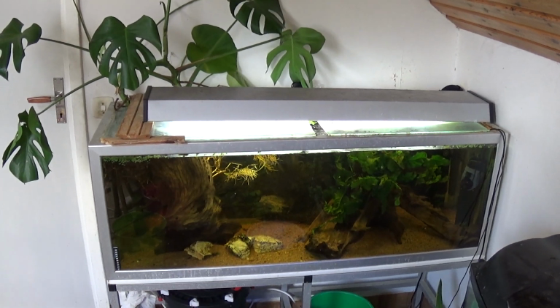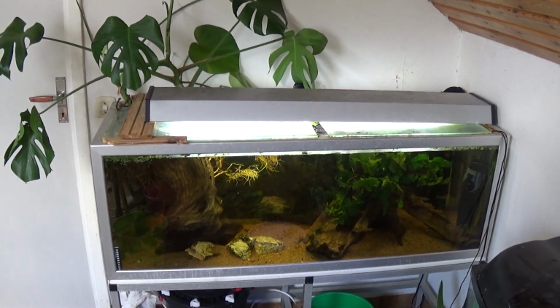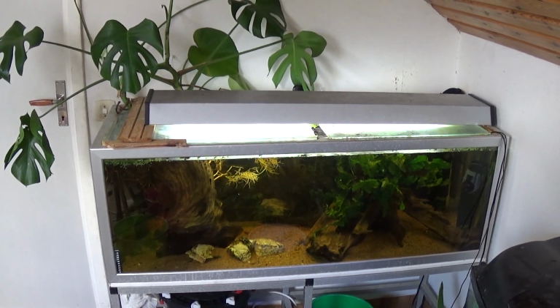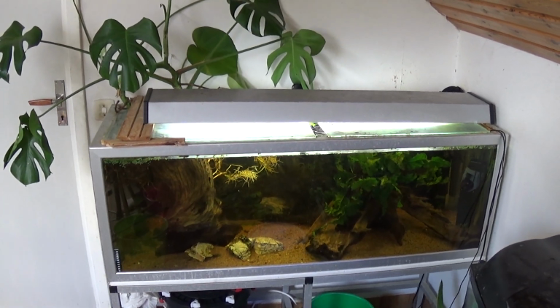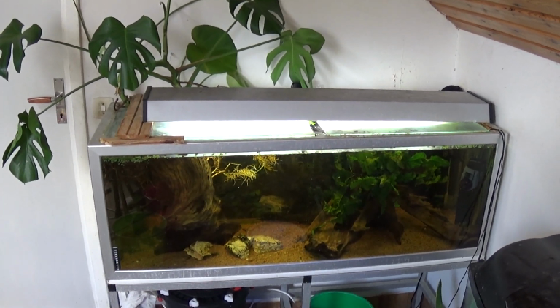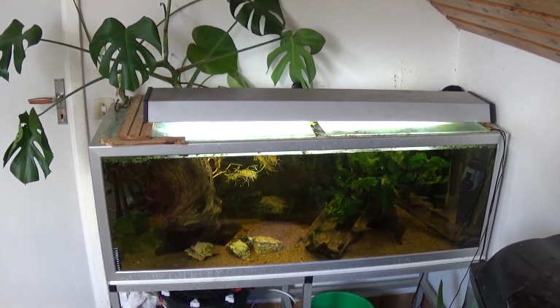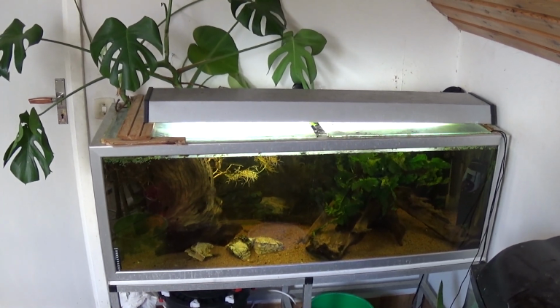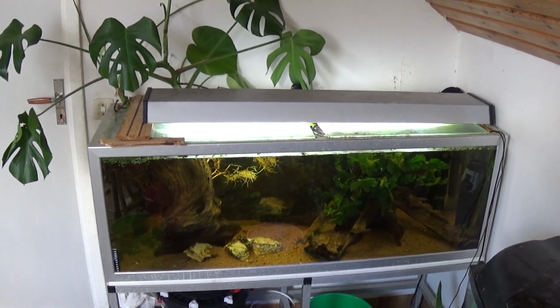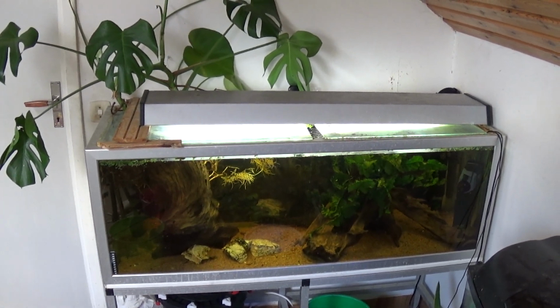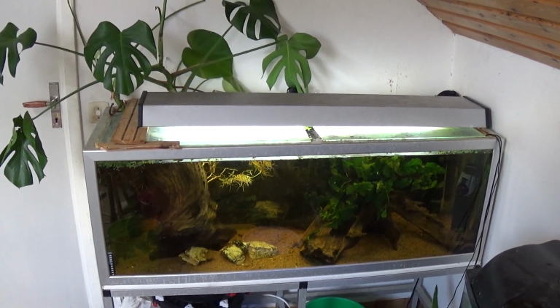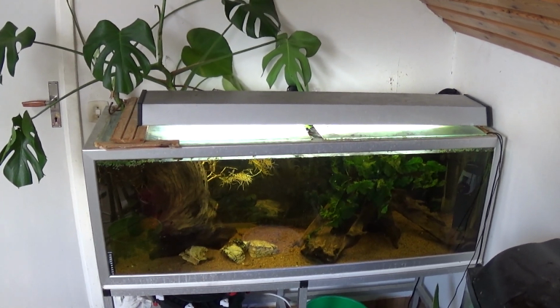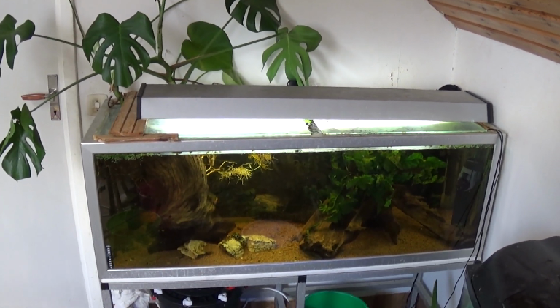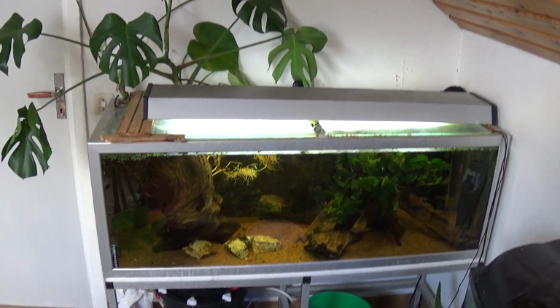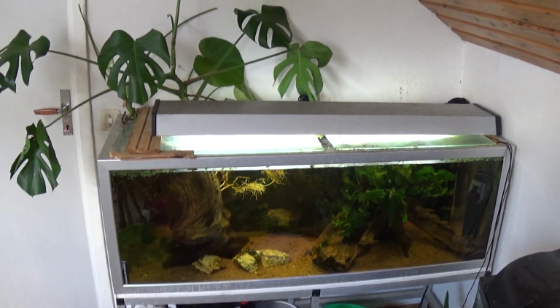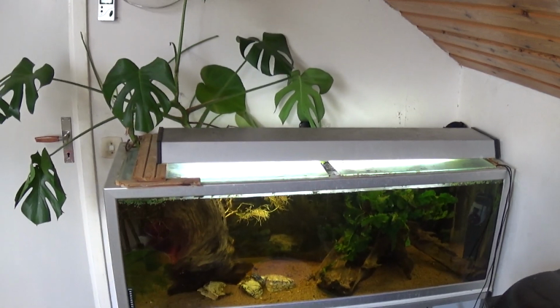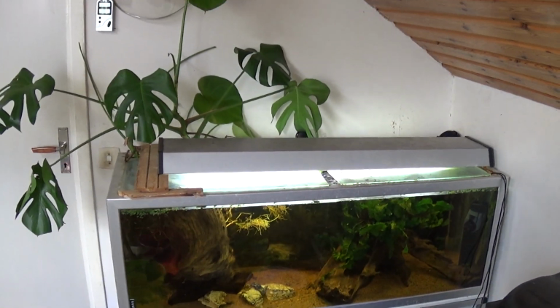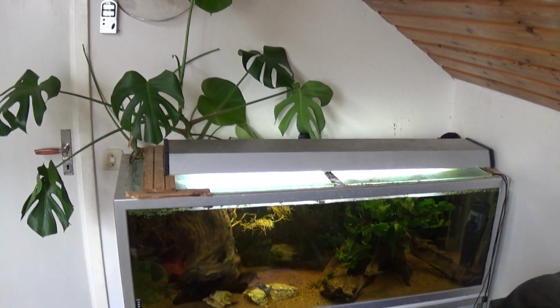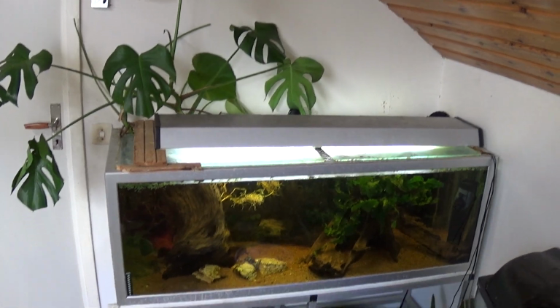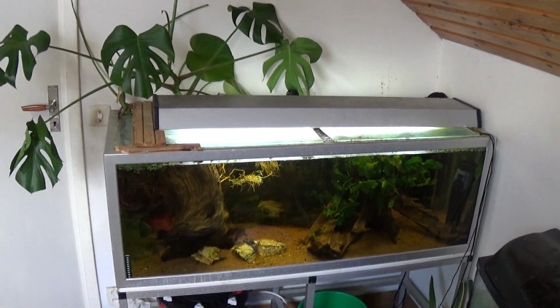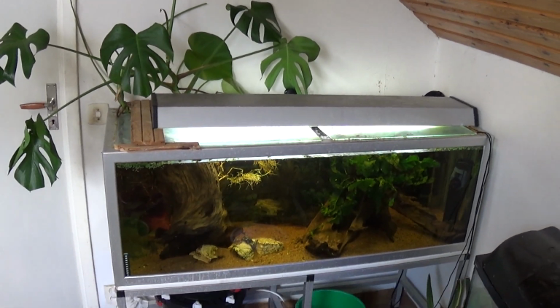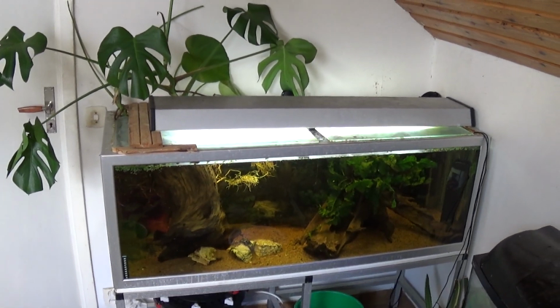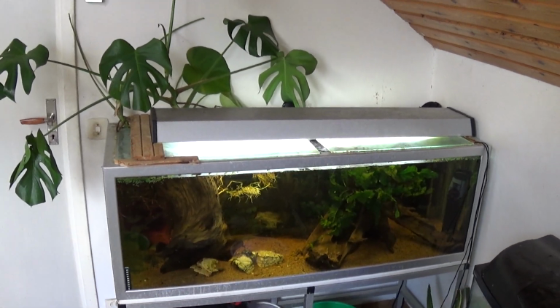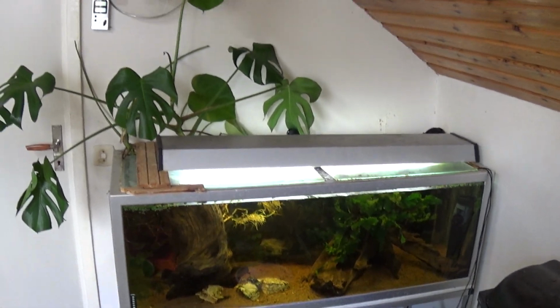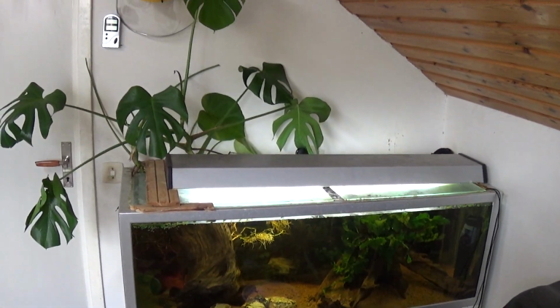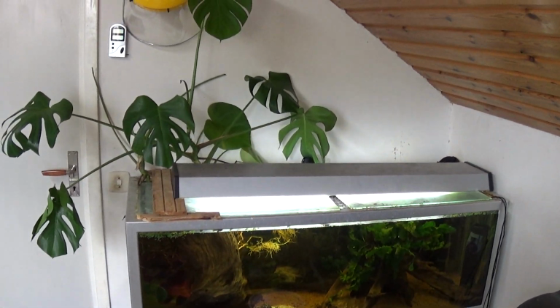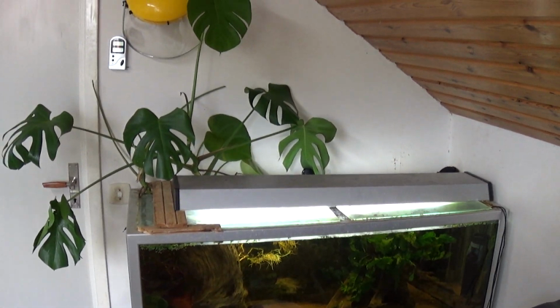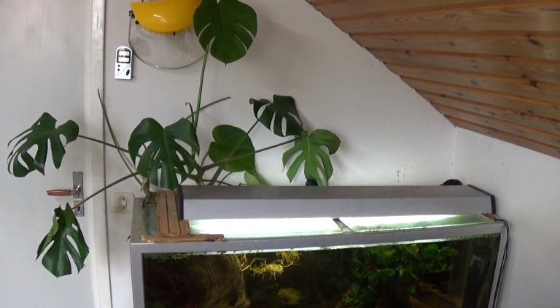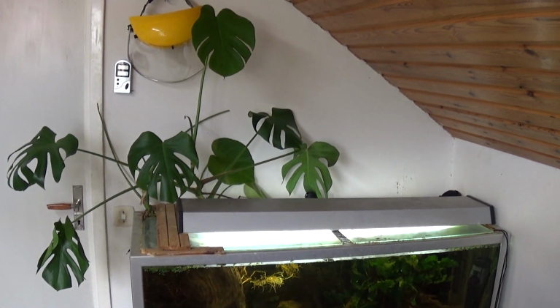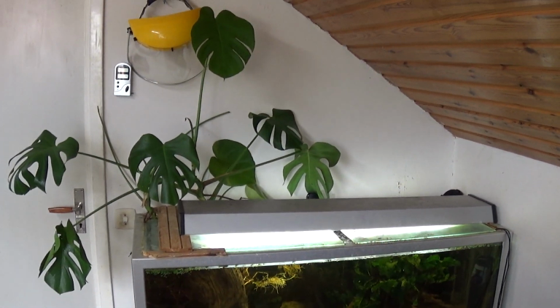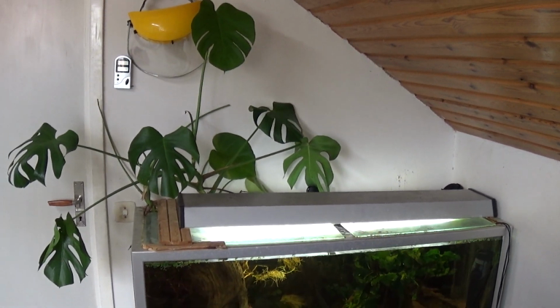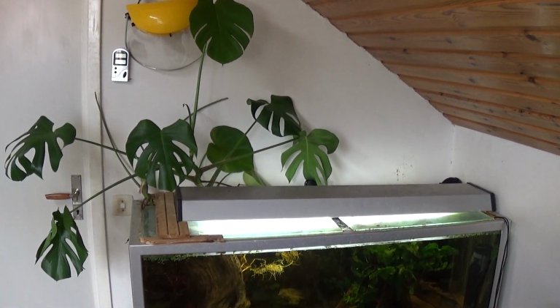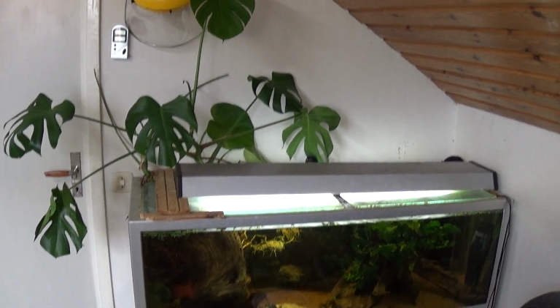Hi guys, thought I'd just do a little quick video here on my Oscar tank and the hydroponics setup that I have going.